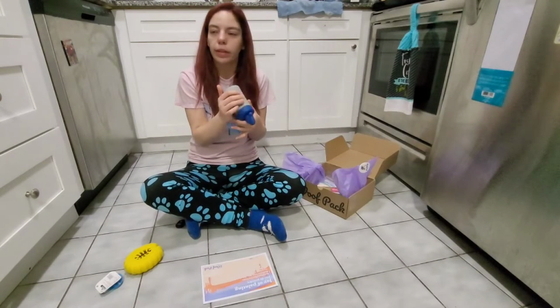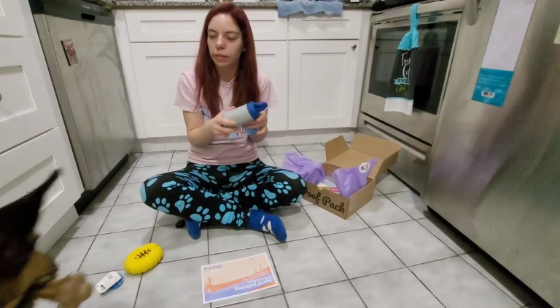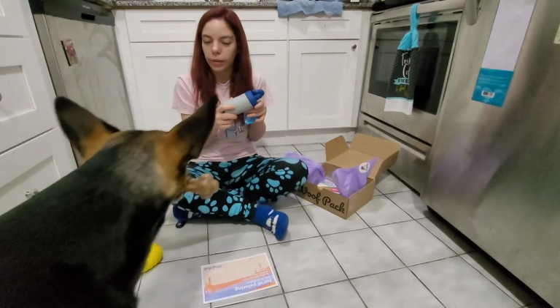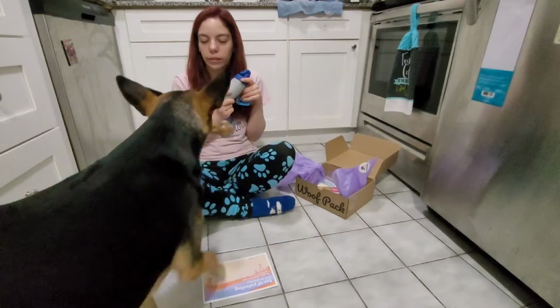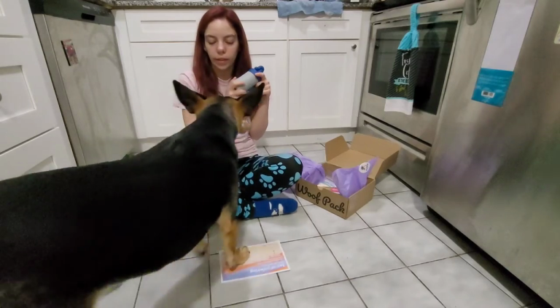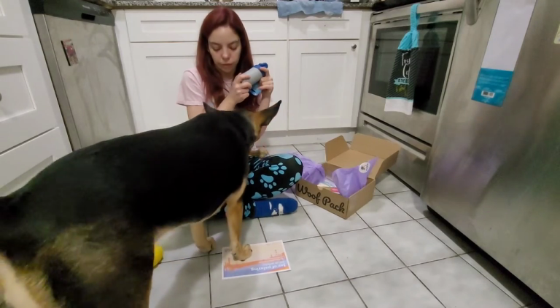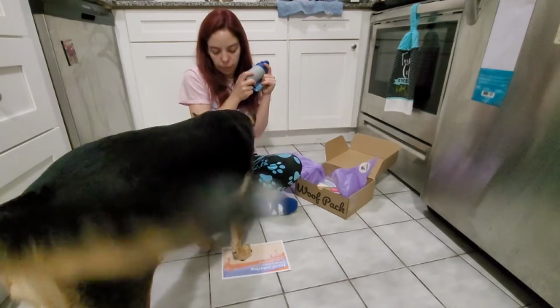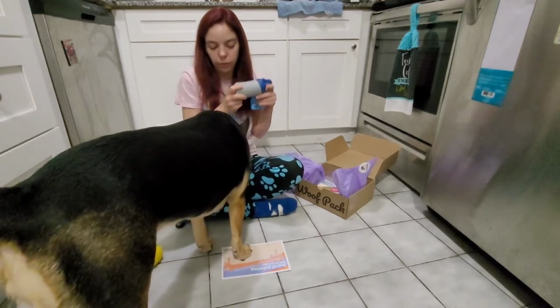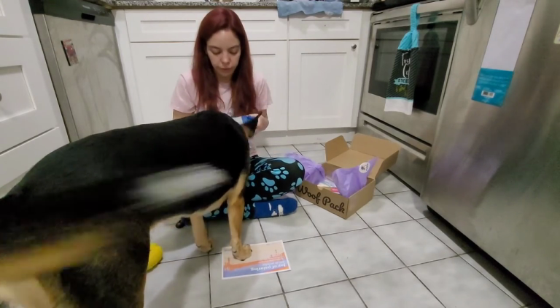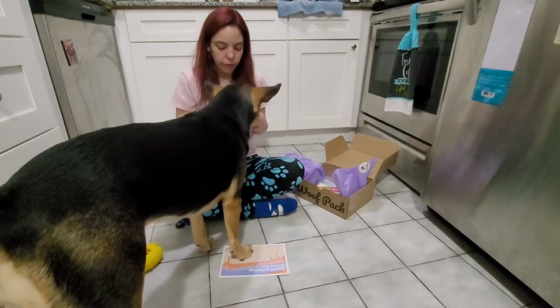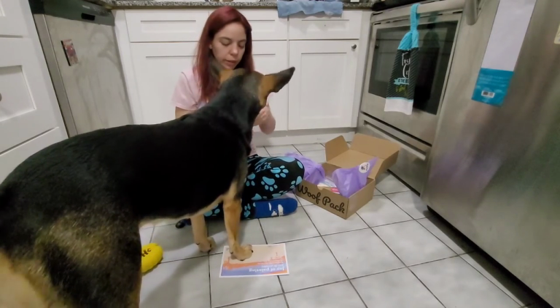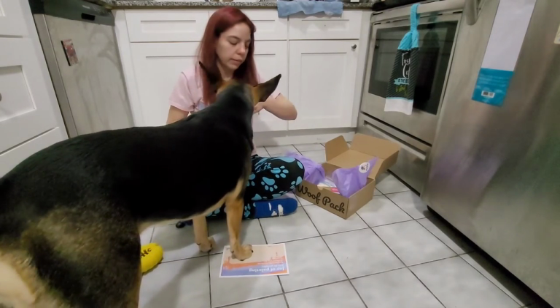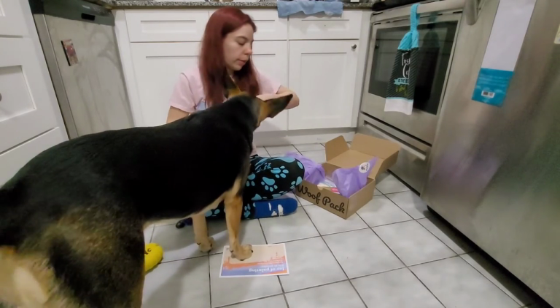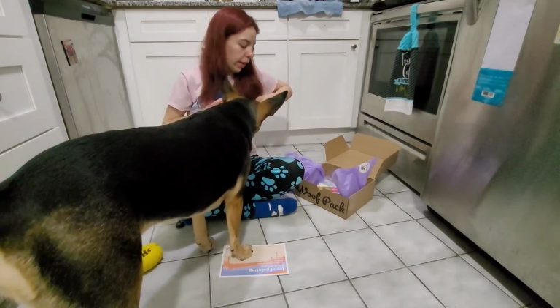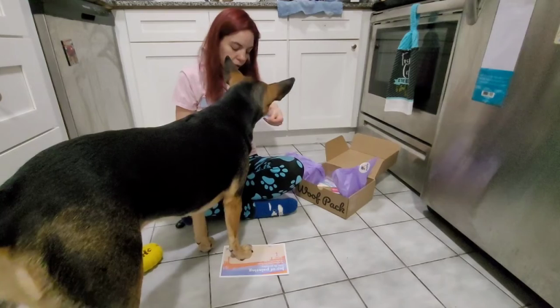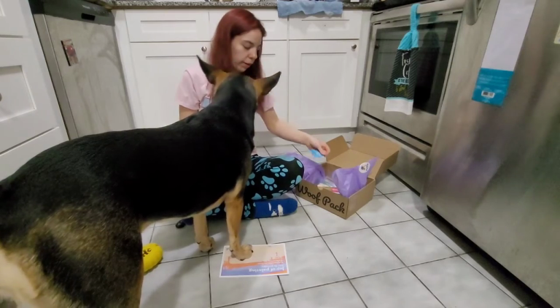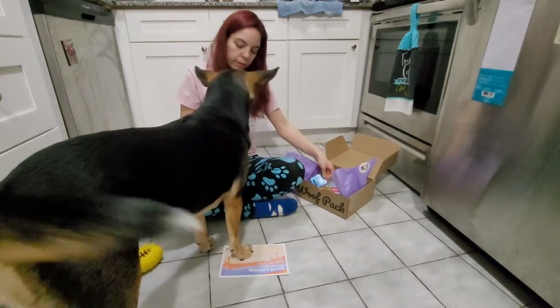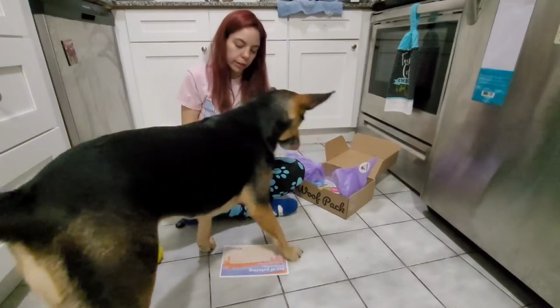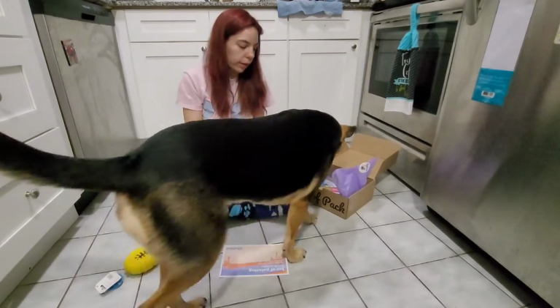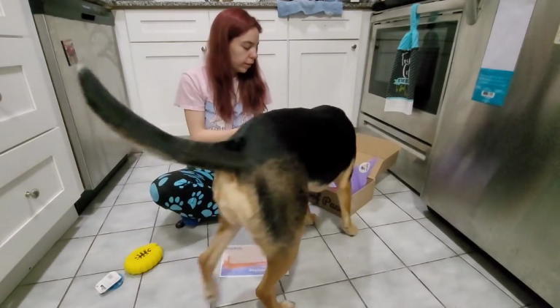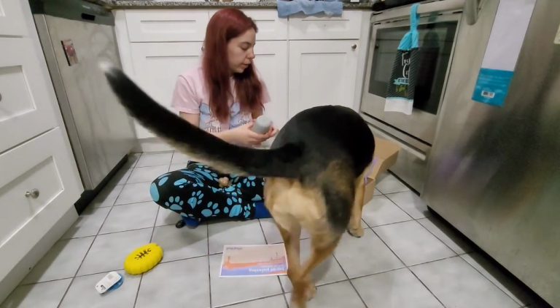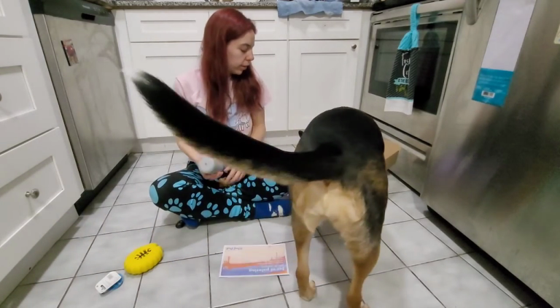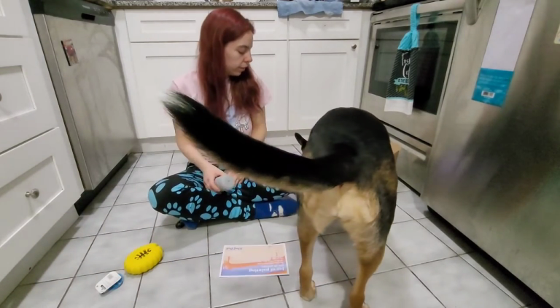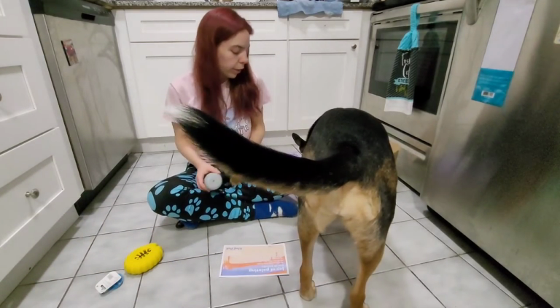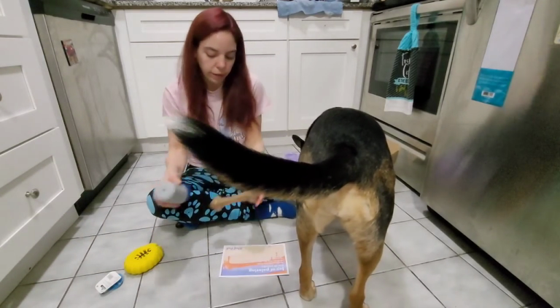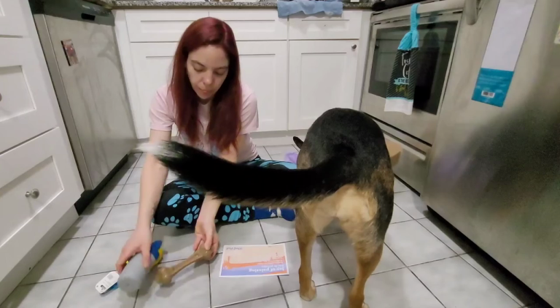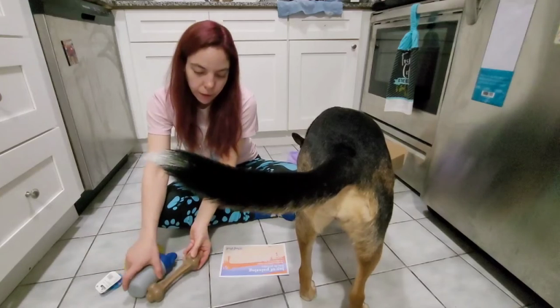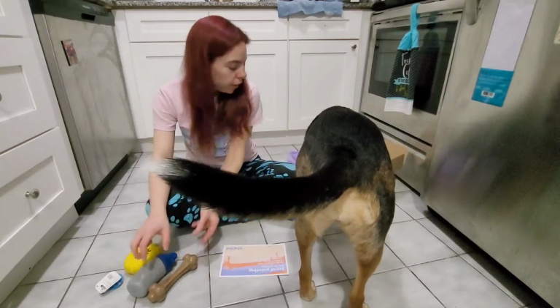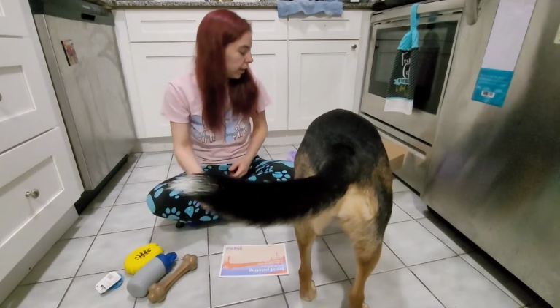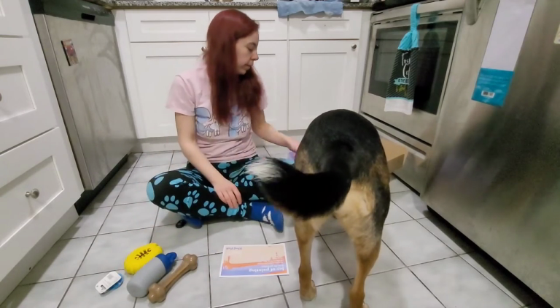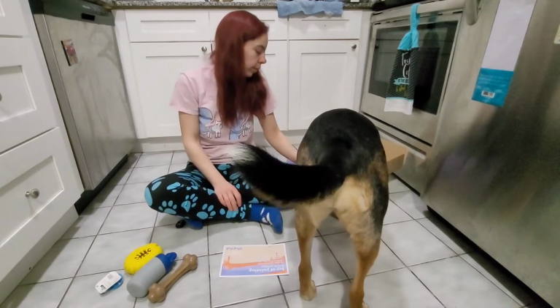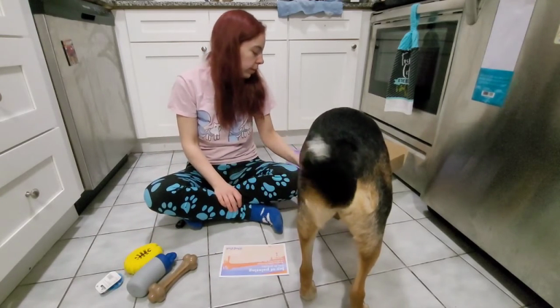I might let her keep this one. Uh-oh, here it comes — she's going to drop it. Oh, we missed. What do you think? Should we pull off the tags and let you have it? What do you think of this one? No? What's in the box then? What's the next thing to come out, Missy Dog?